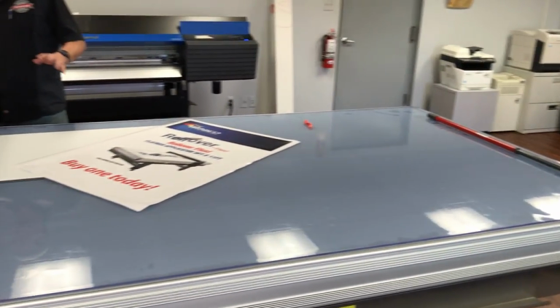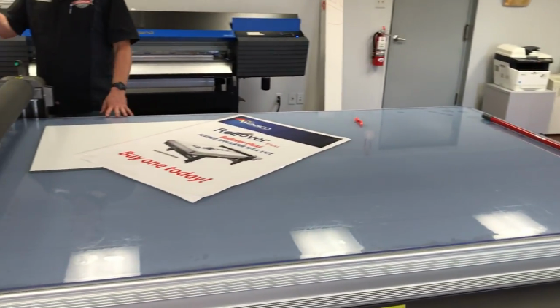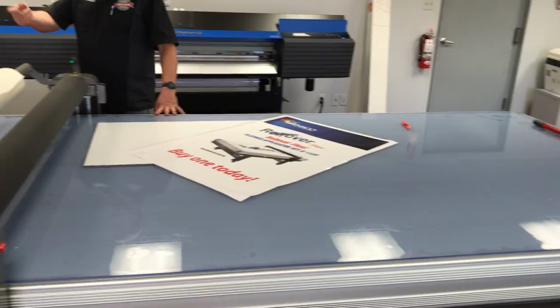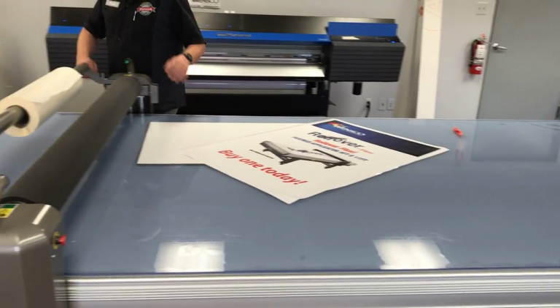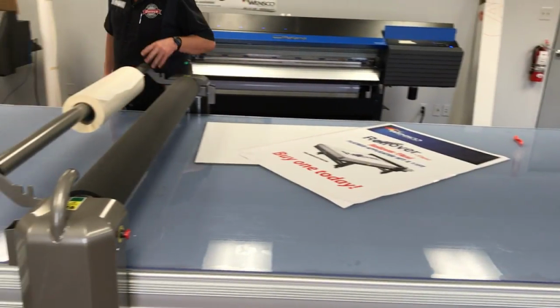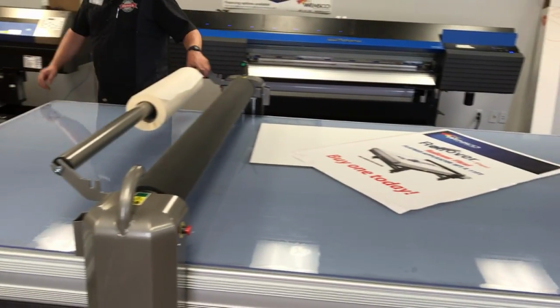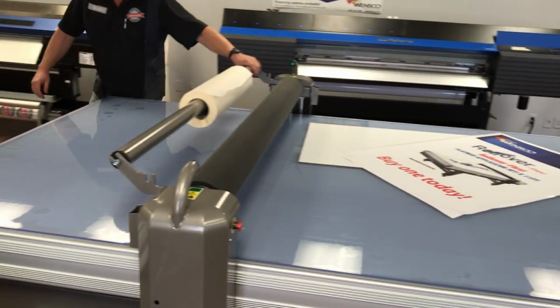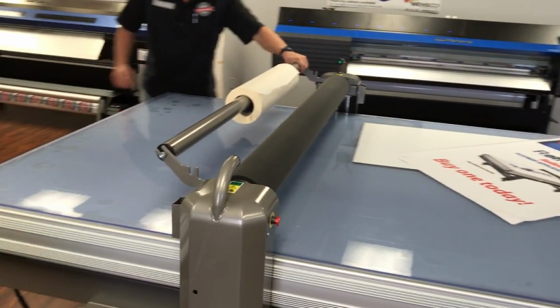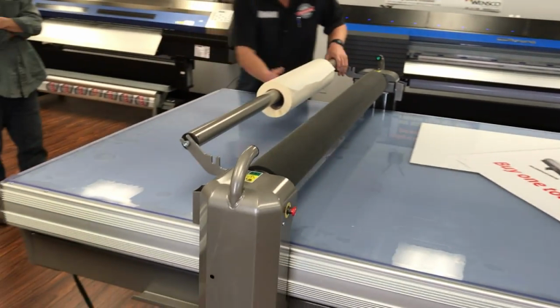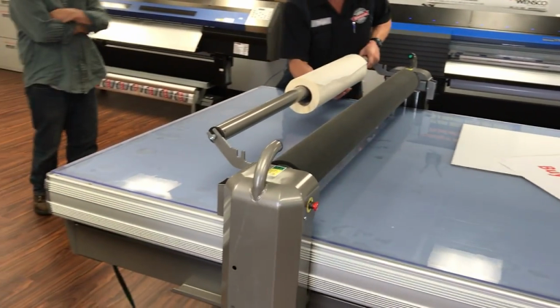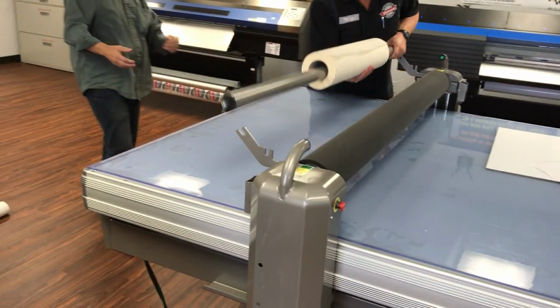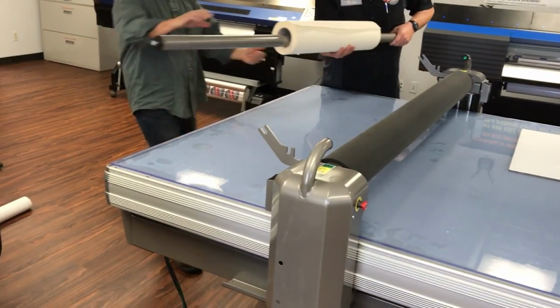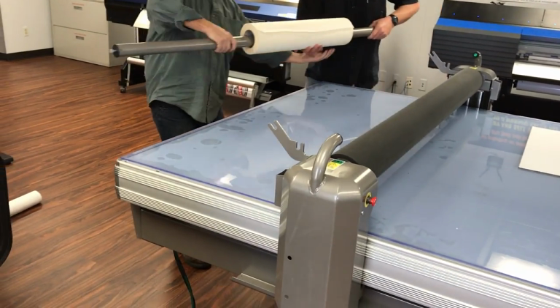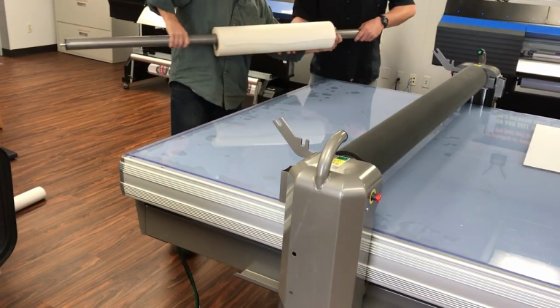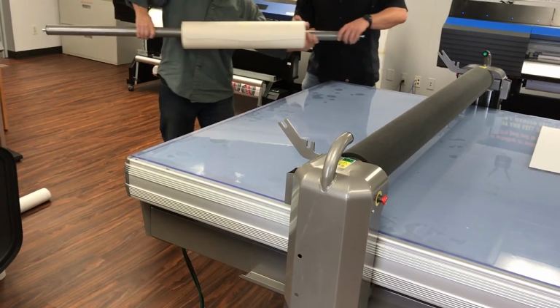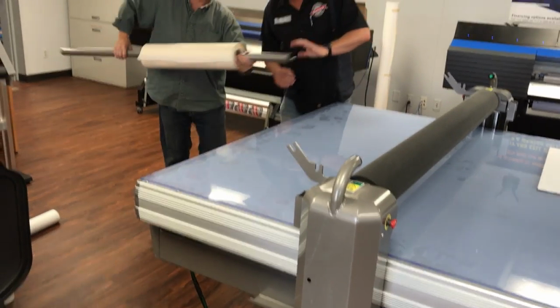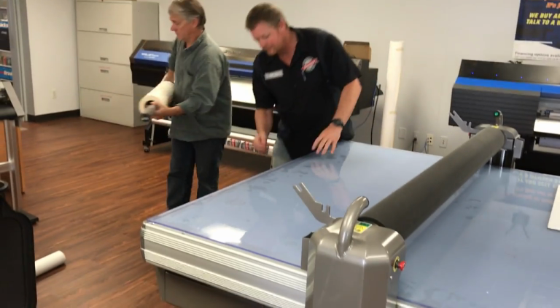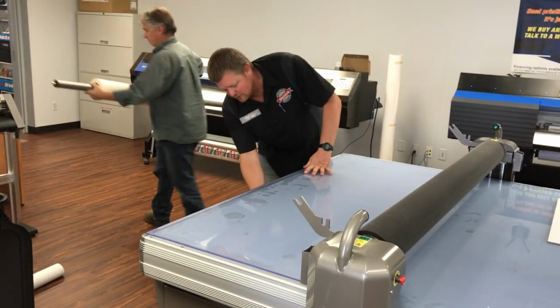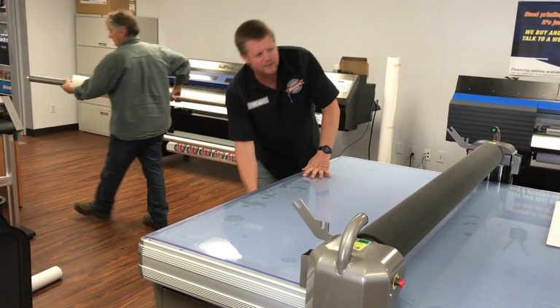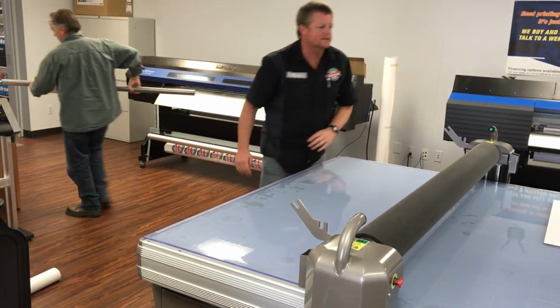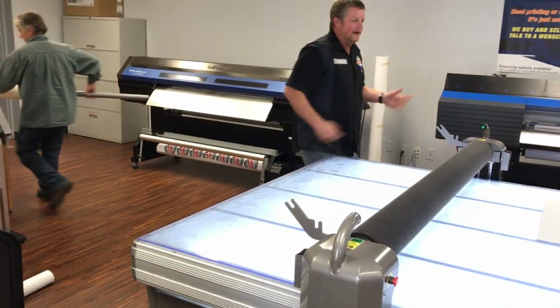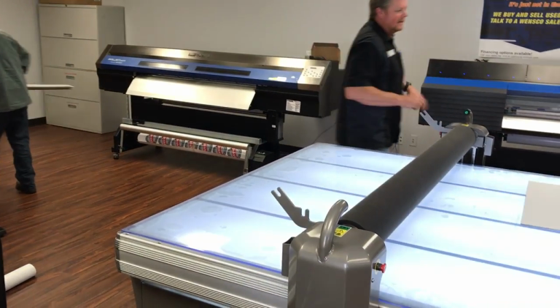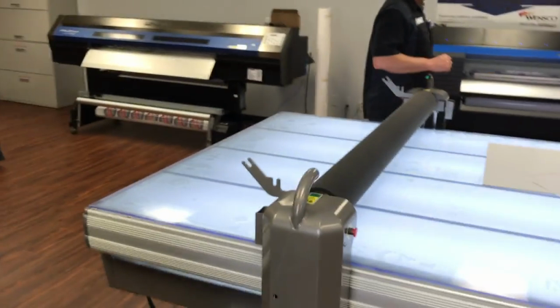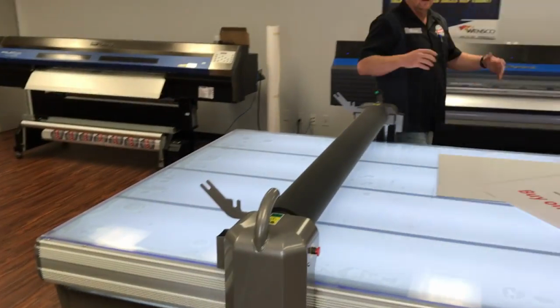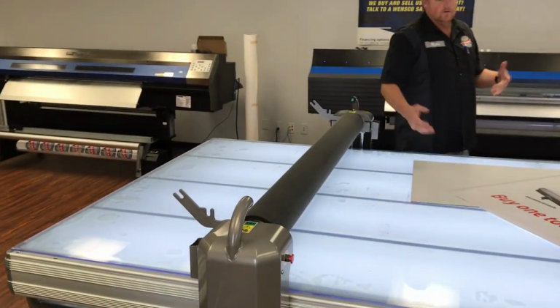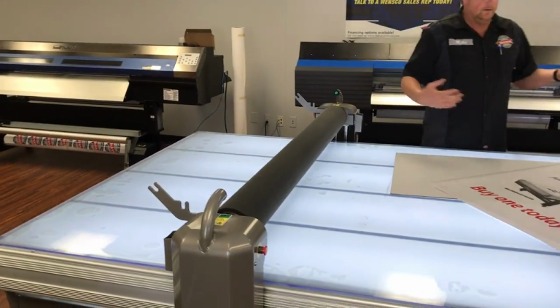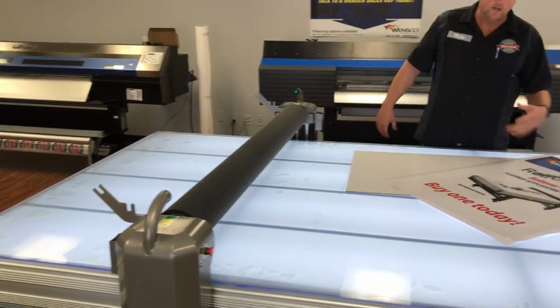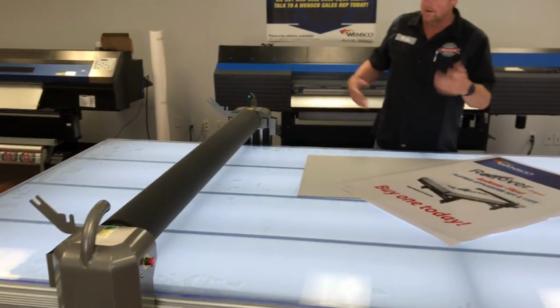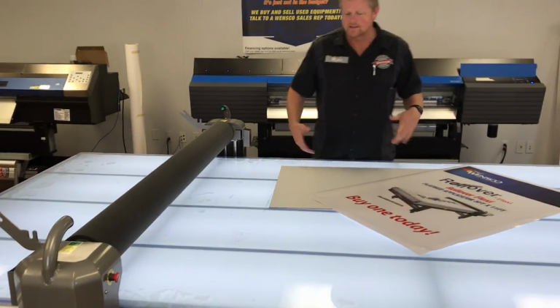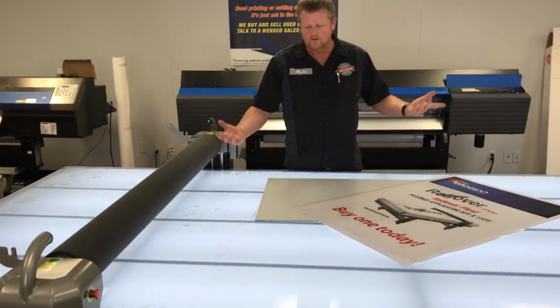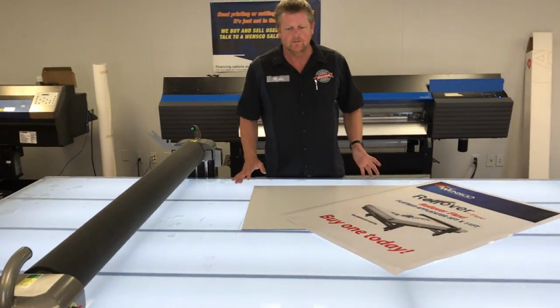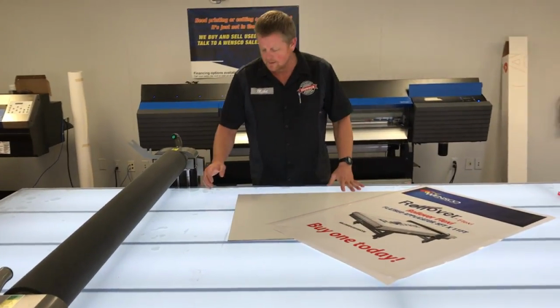It's also a lit table, which I'll light here in just a second. I'm going to take this off just for demonstration purposes. So it is a backlit table — if you're doing weeding and all that kind of stuff, you can use it as a backlit table.